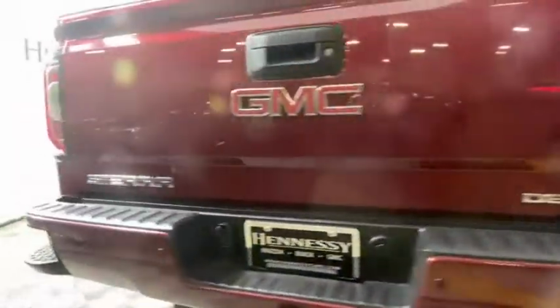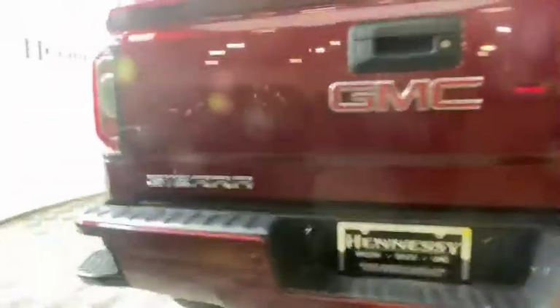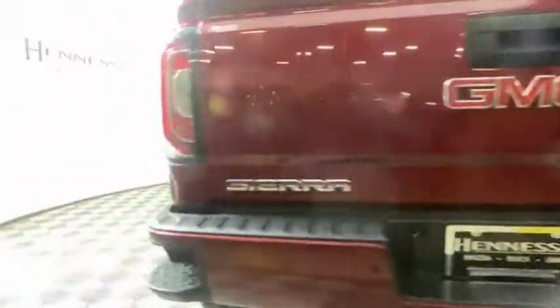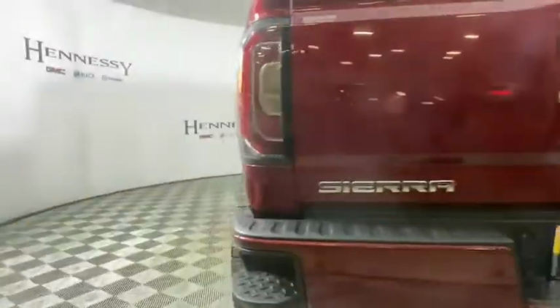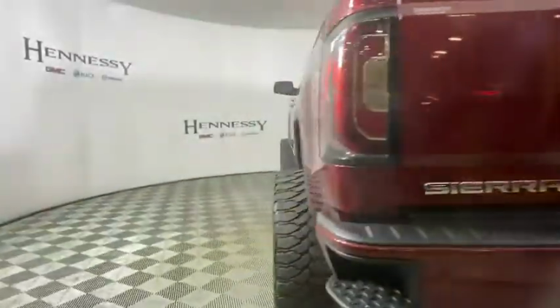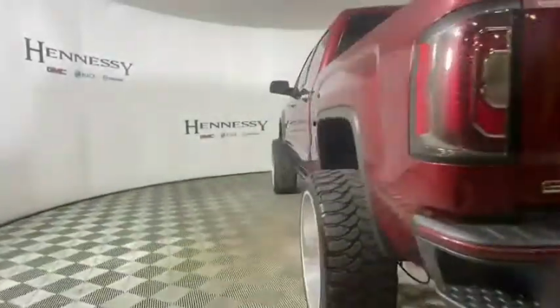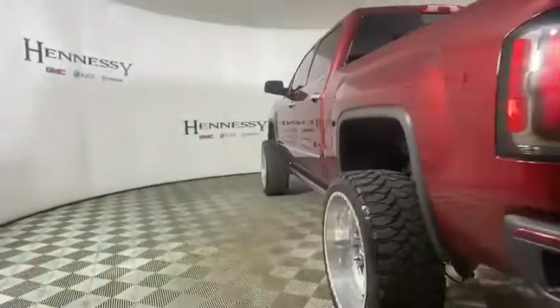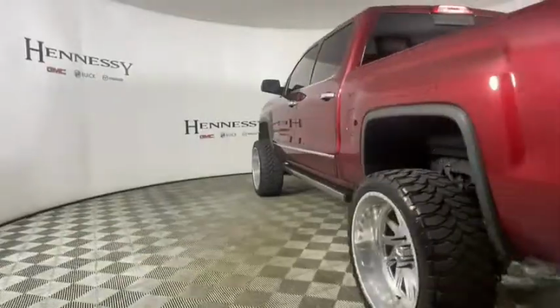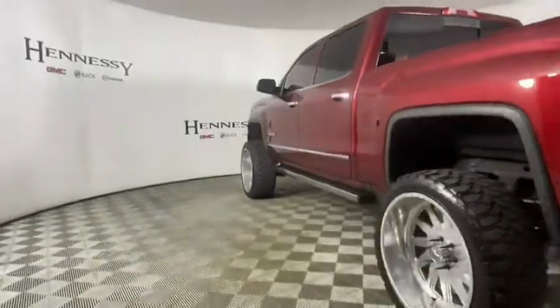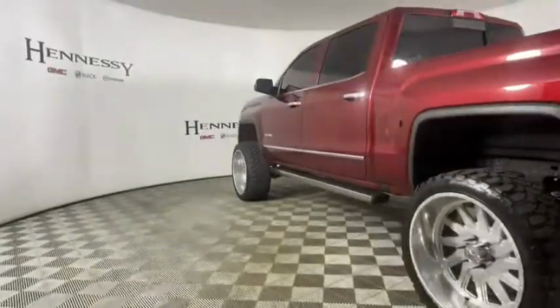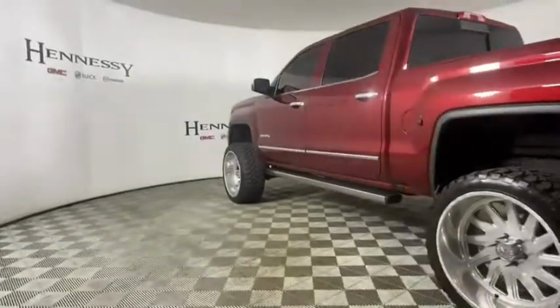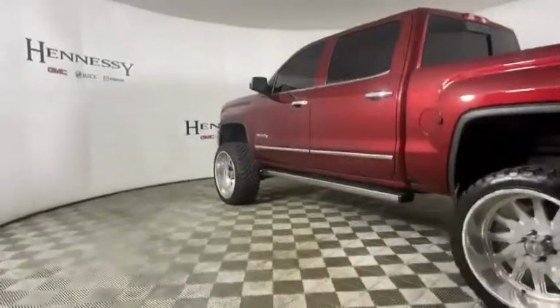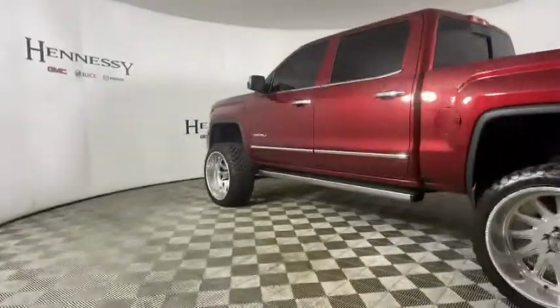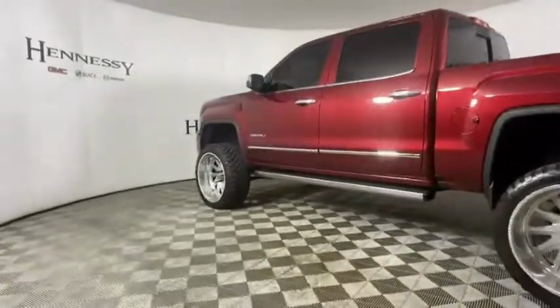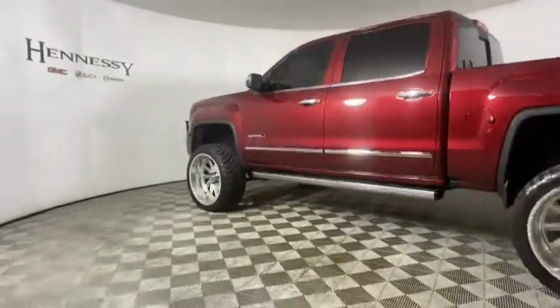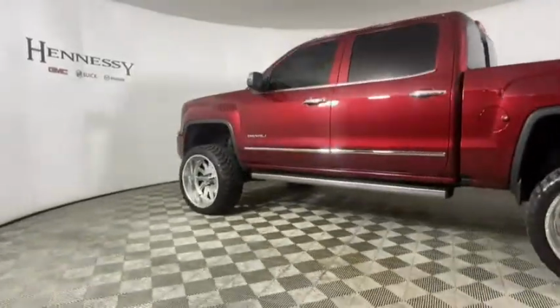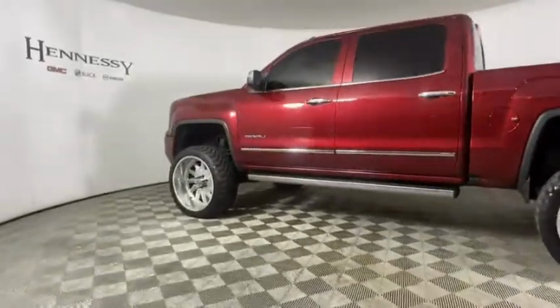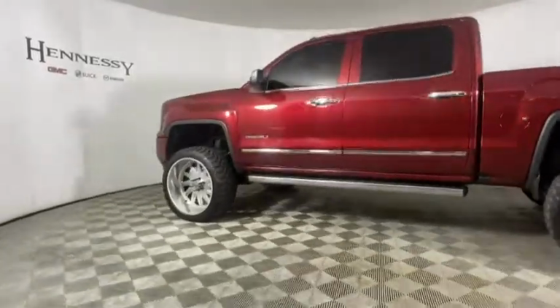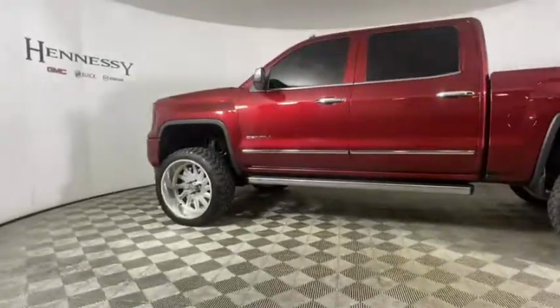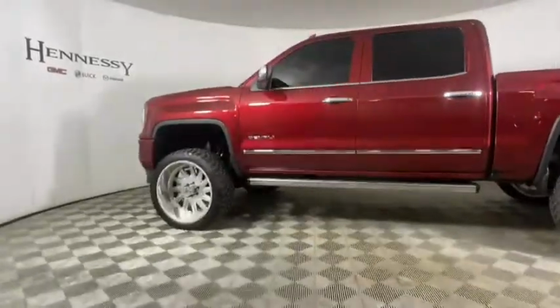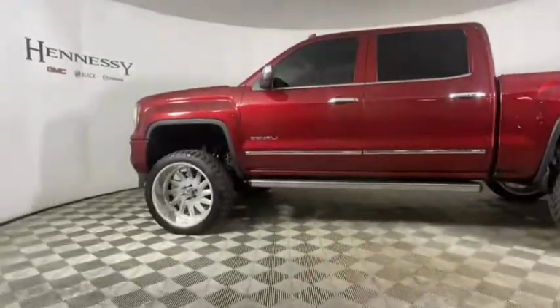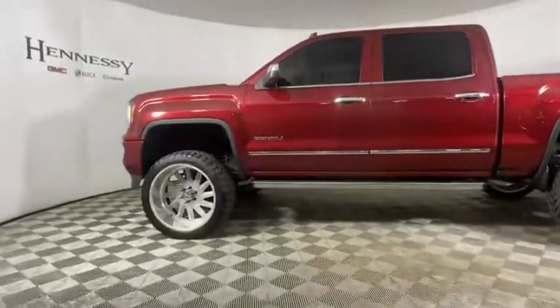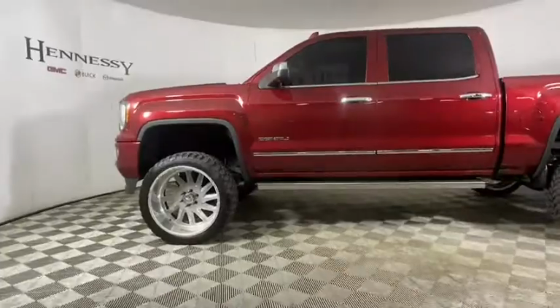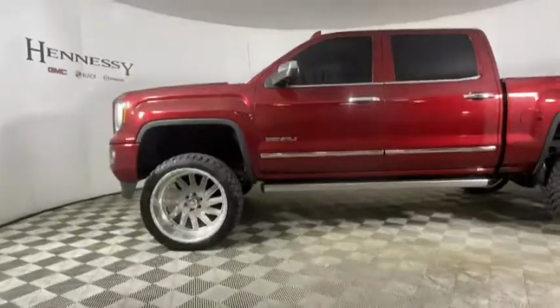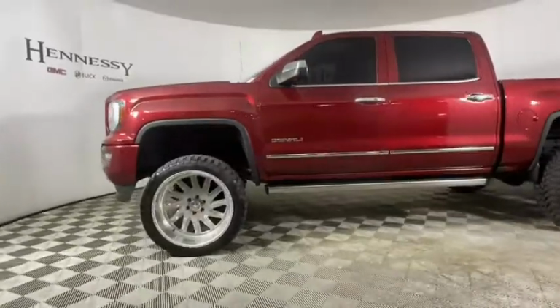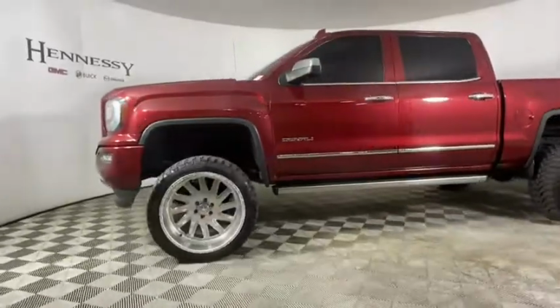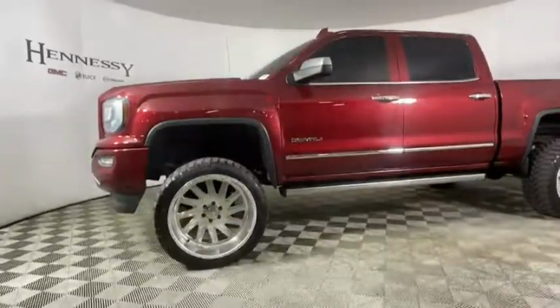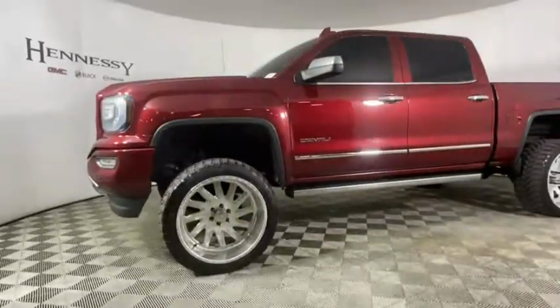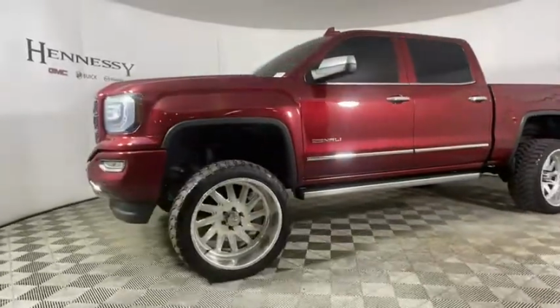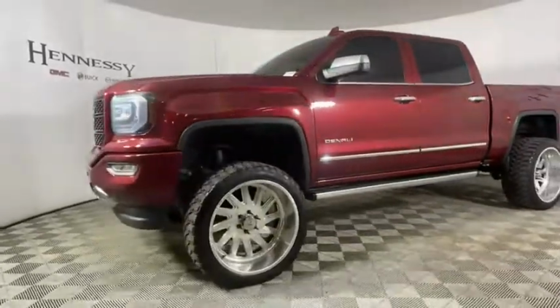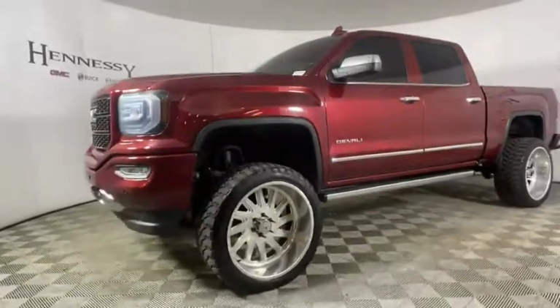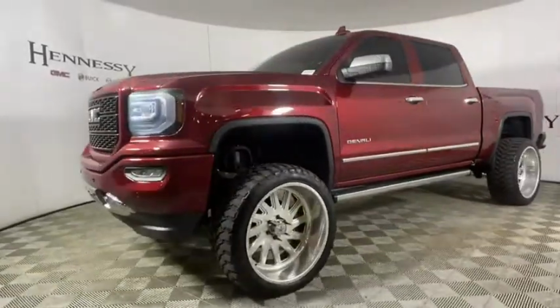The Sierra 1500 now comes with an automatic transmission that combines high-max hauling capability with precise control. This vehicle has less than 85,000 miles.